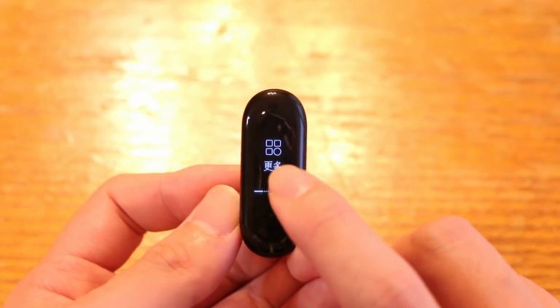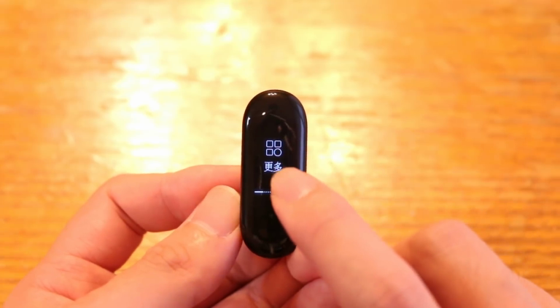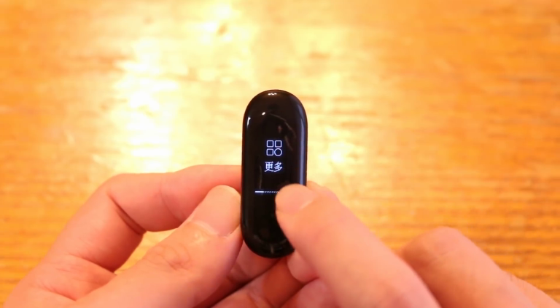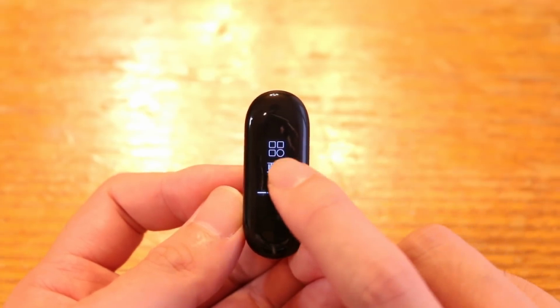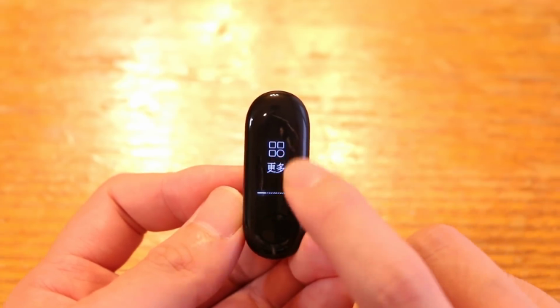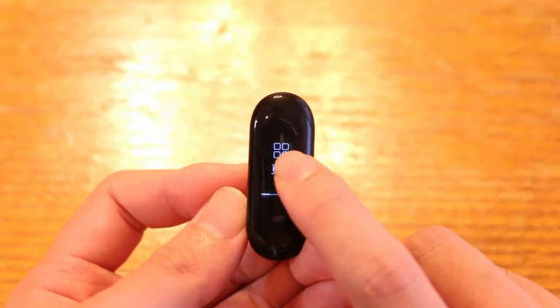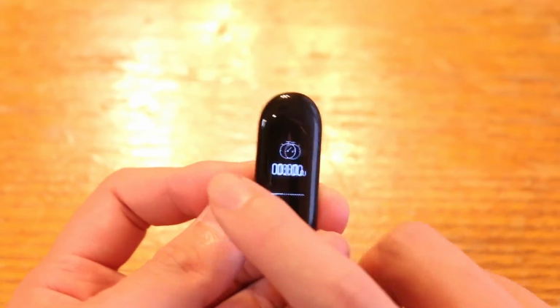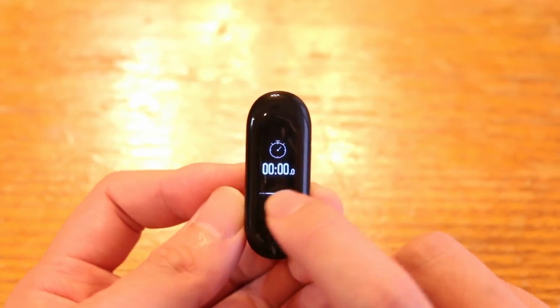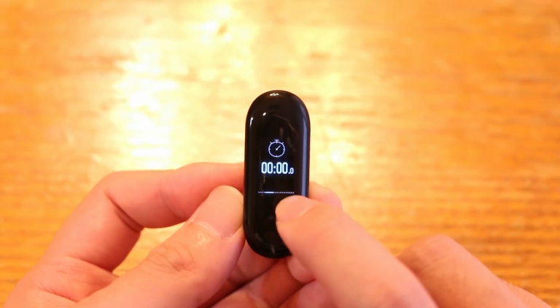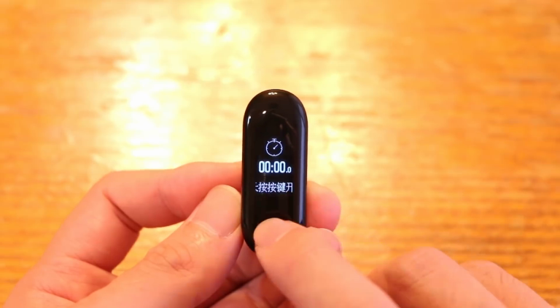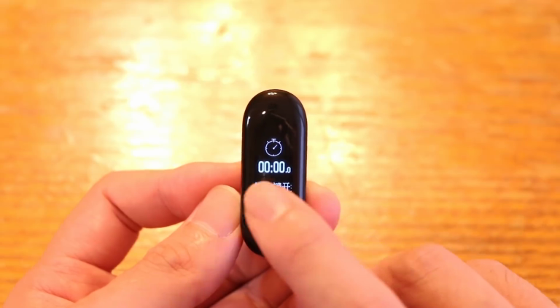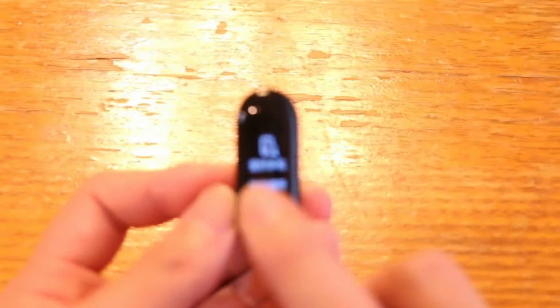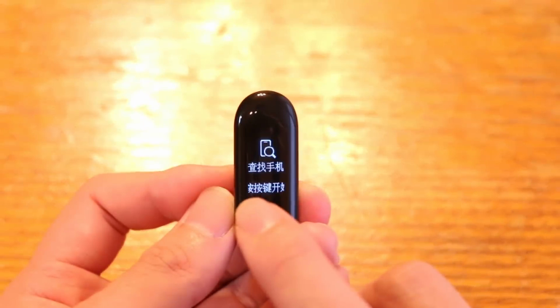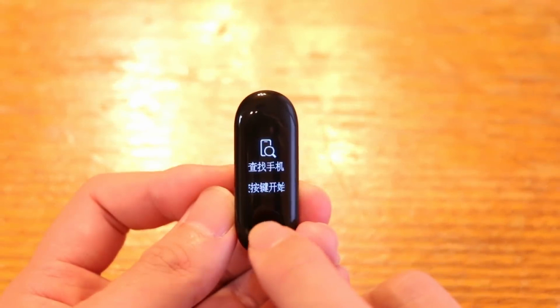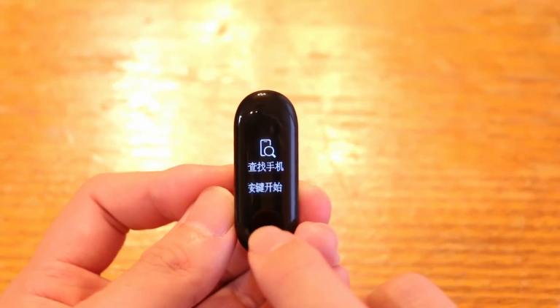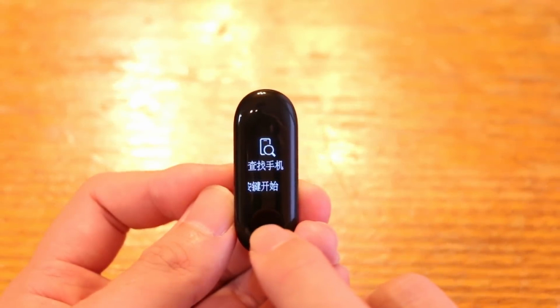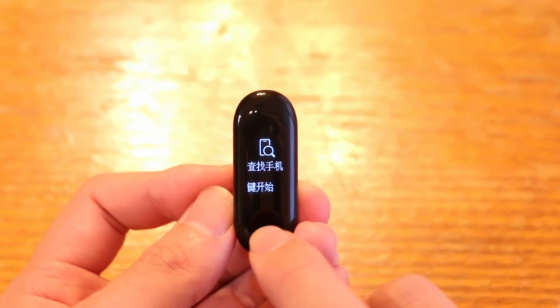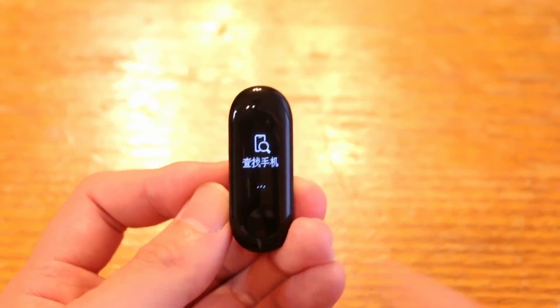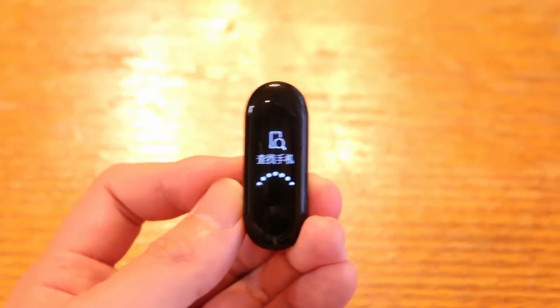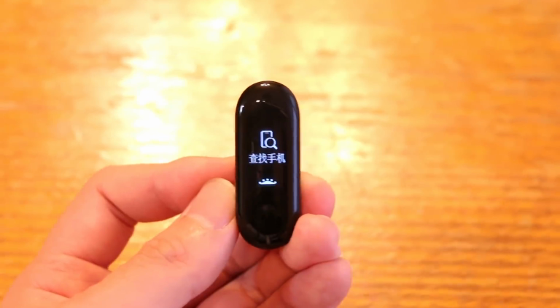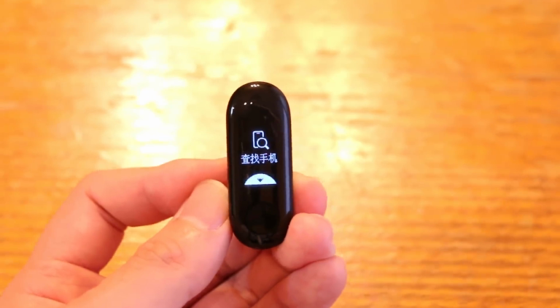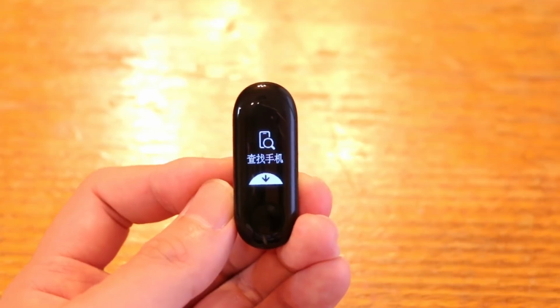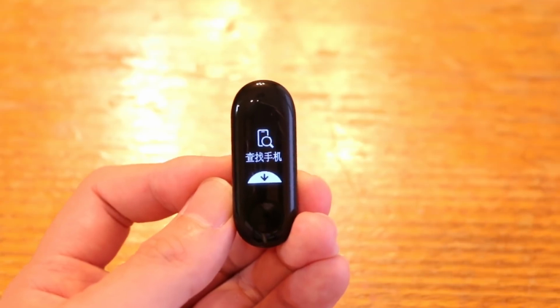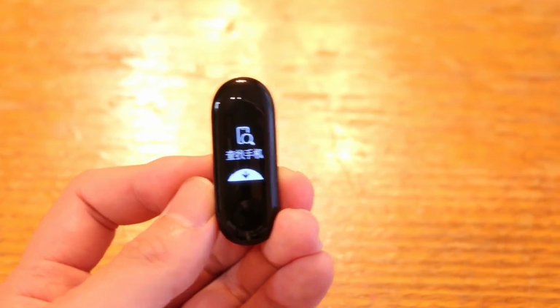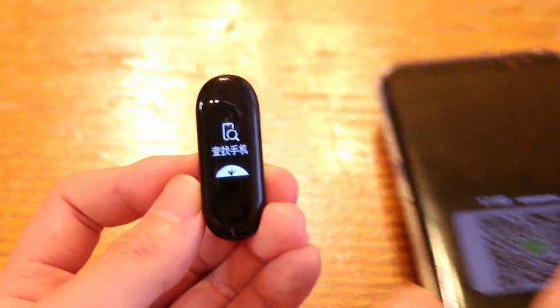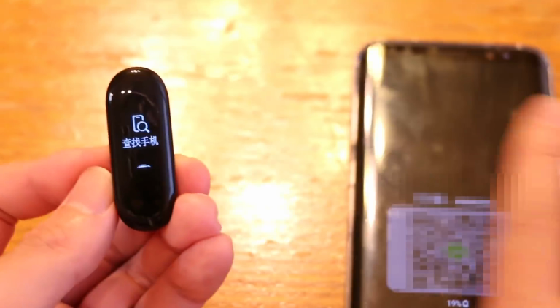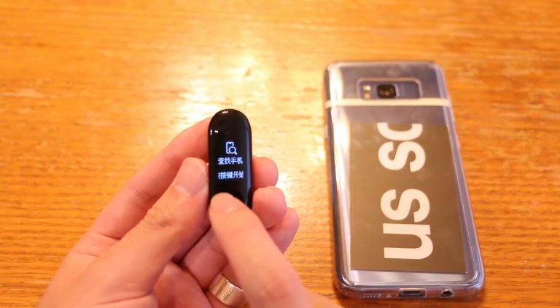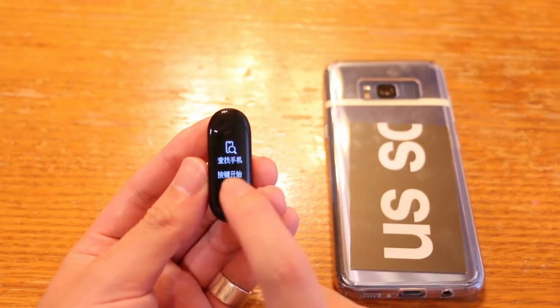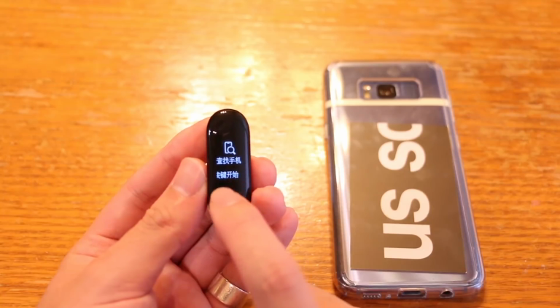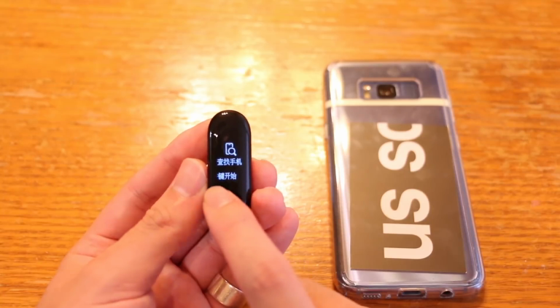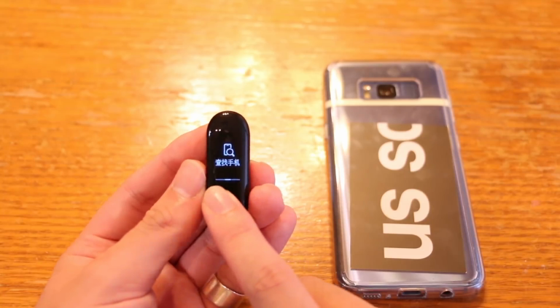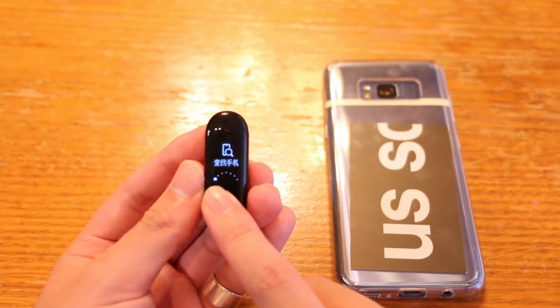今日と明日の最高気温、最低気温、天気マークが一目でわかります。ディスプレイ自体がOLEDで目に優しいので、朝起きても眩しくない状態で天気が見られて便利です。横にスライドしていくと心拍数やタイマーなども表示されます。